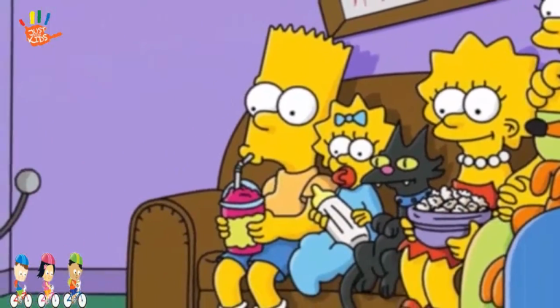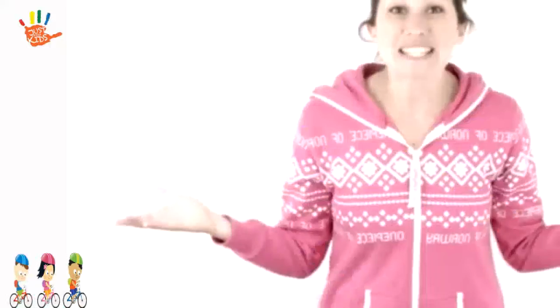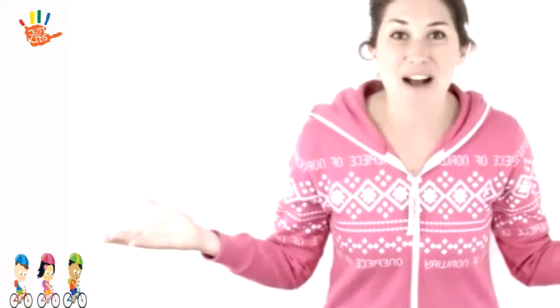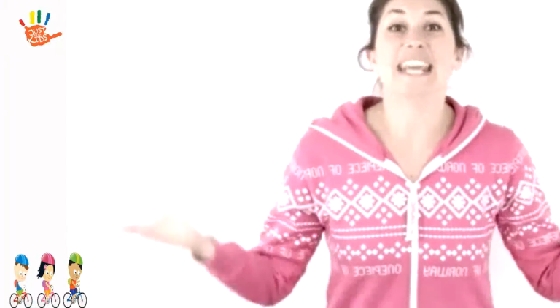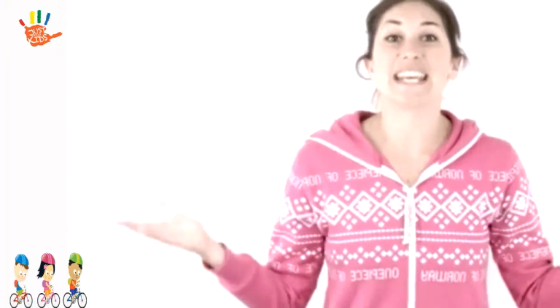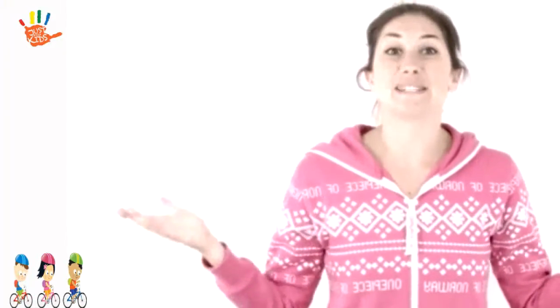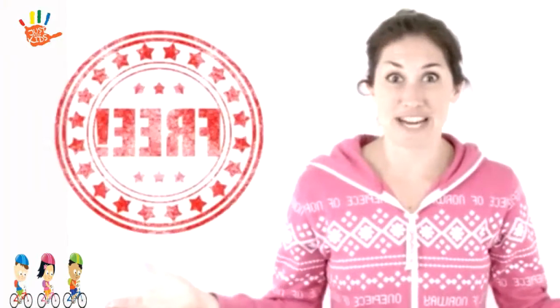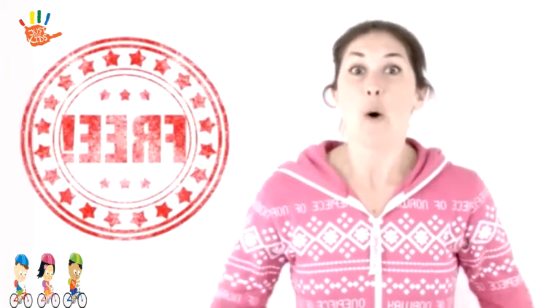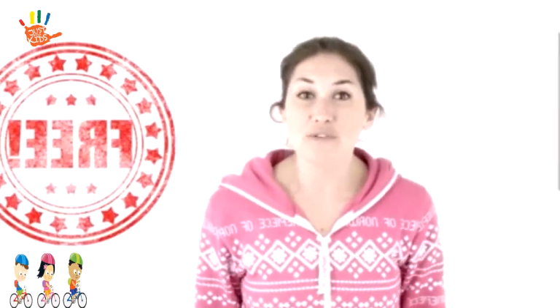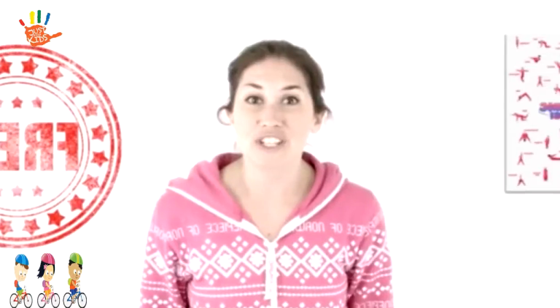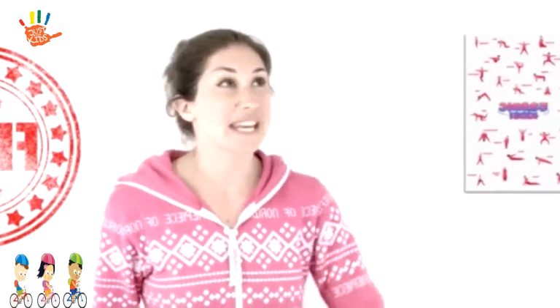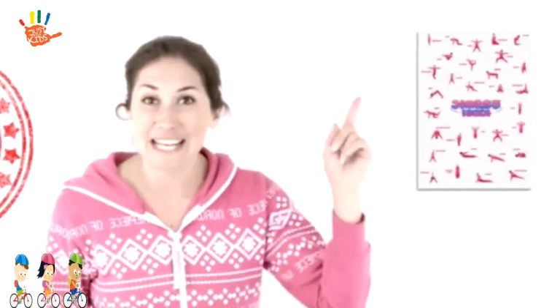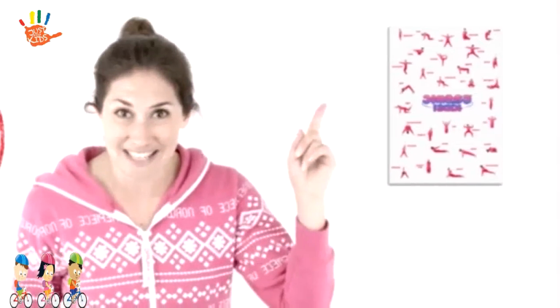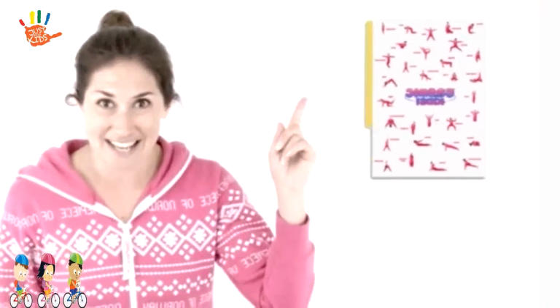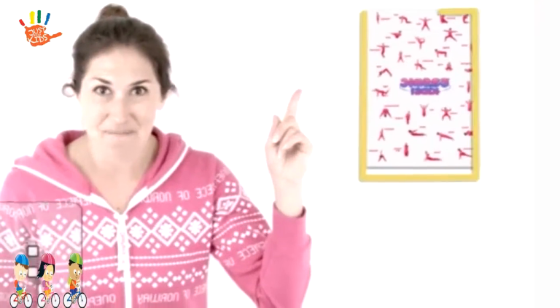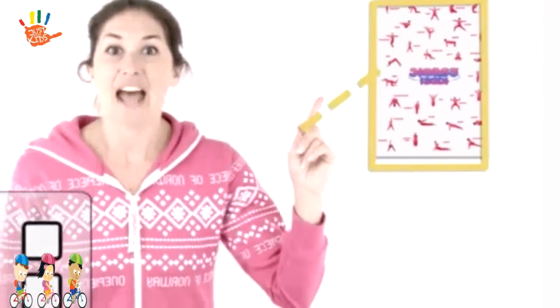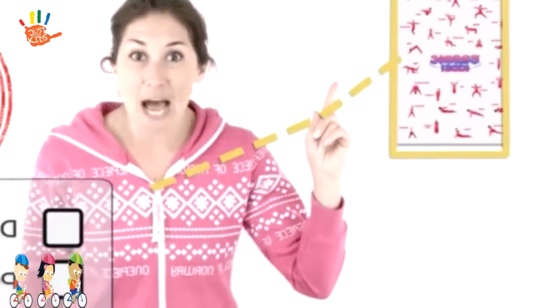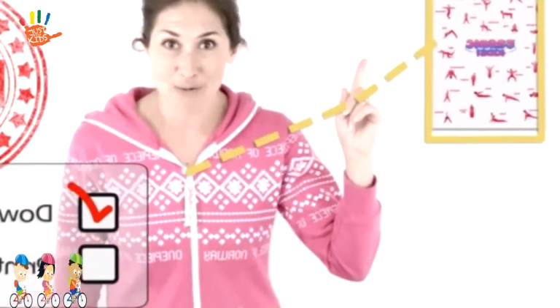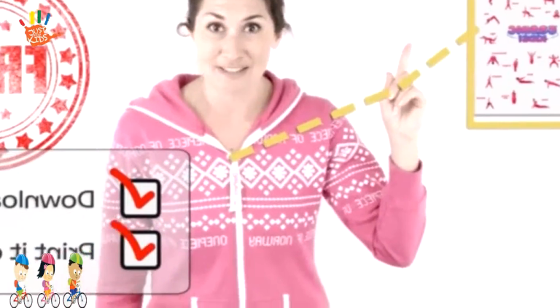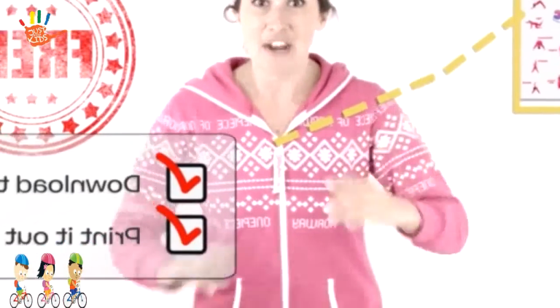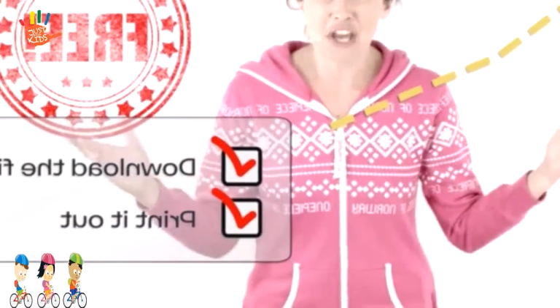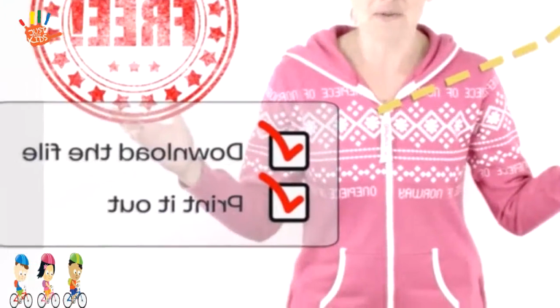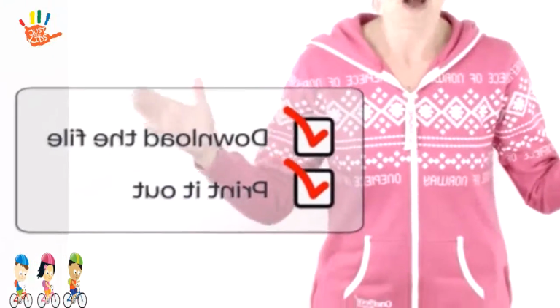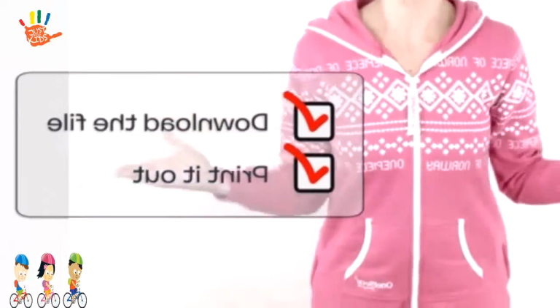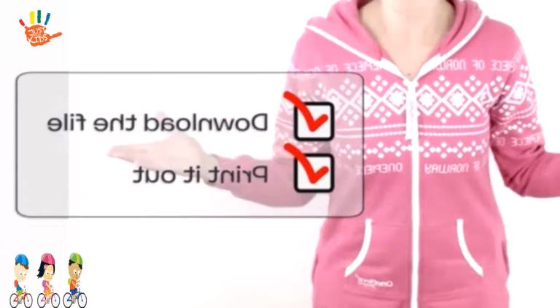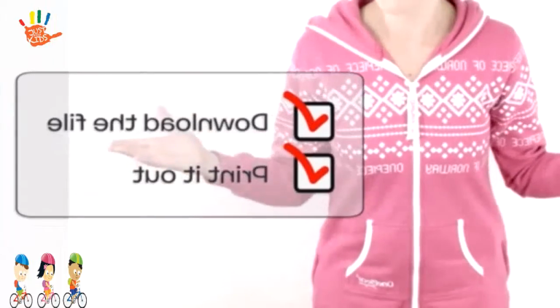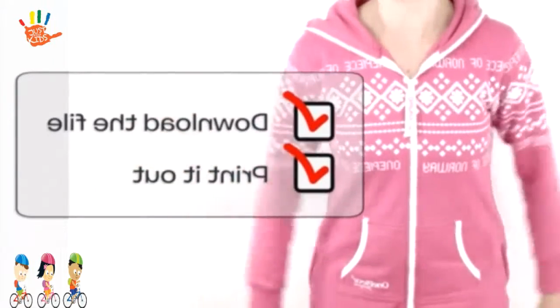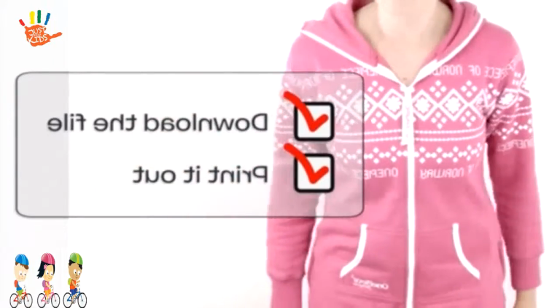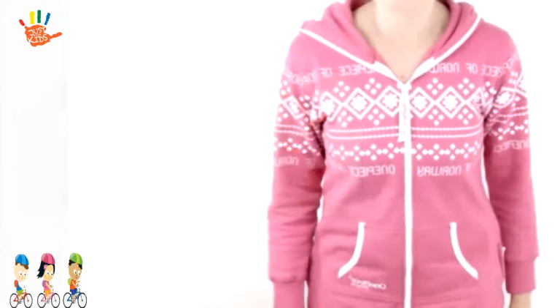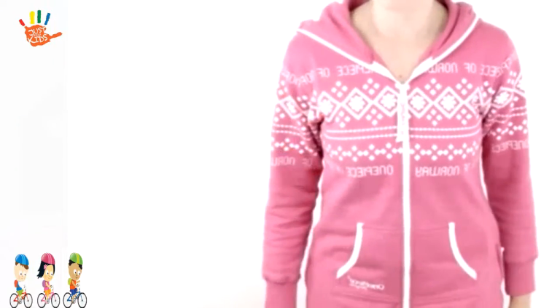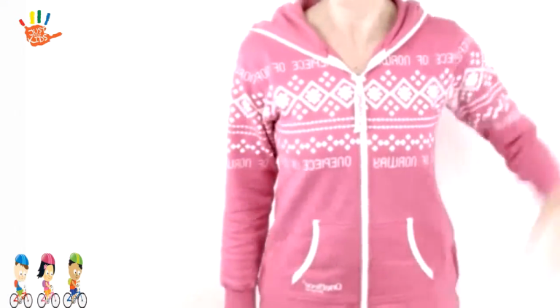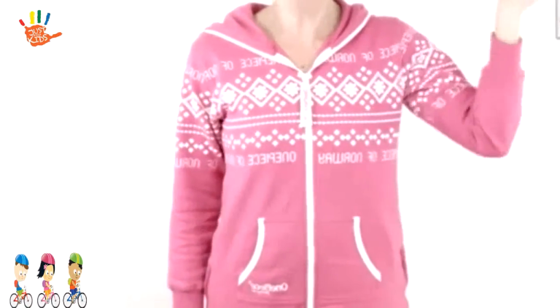The best thing about it is it is free. All you've got to do is click the link here and download it. Then off you go! I hope you love it and I hope to see you soon. Bye bye!